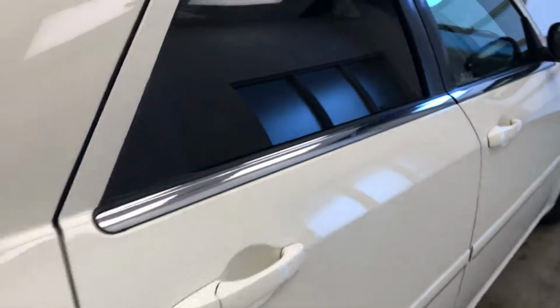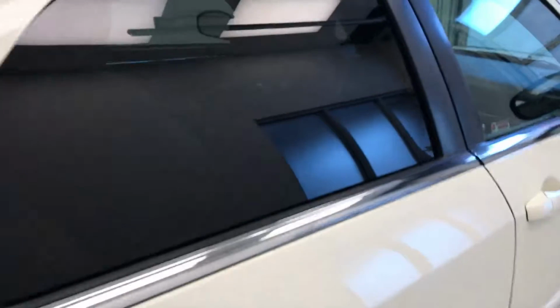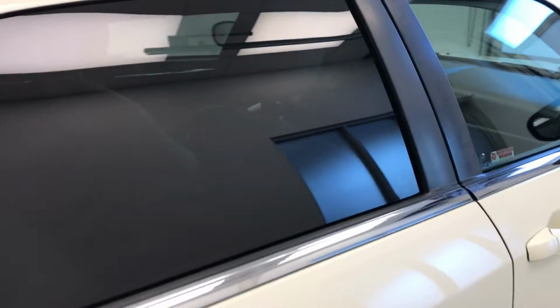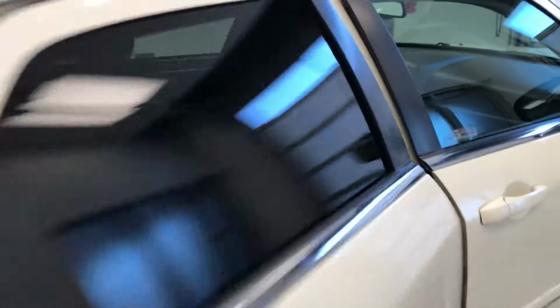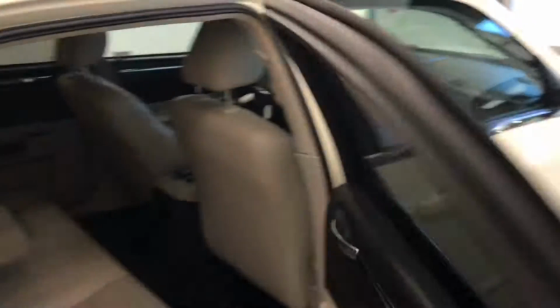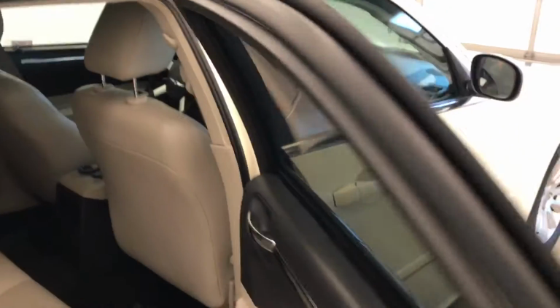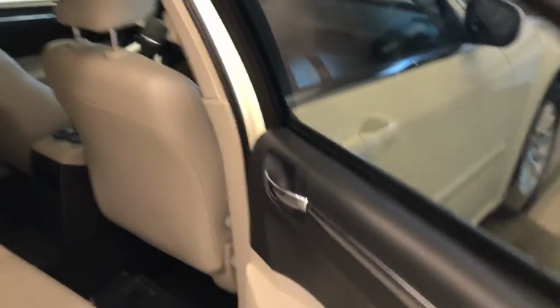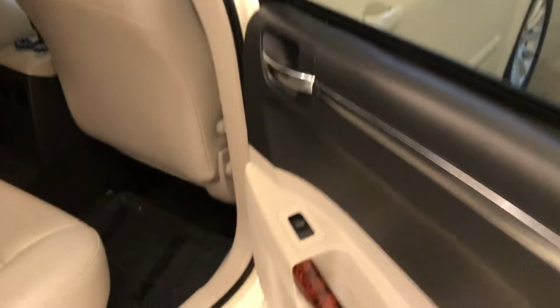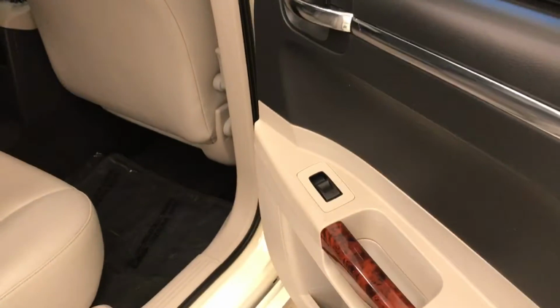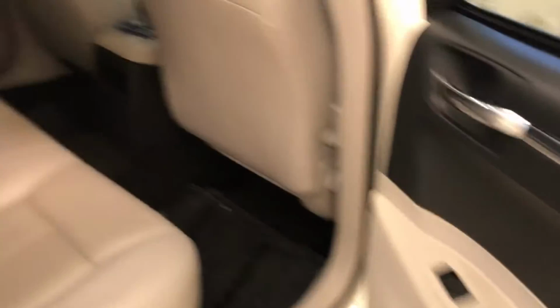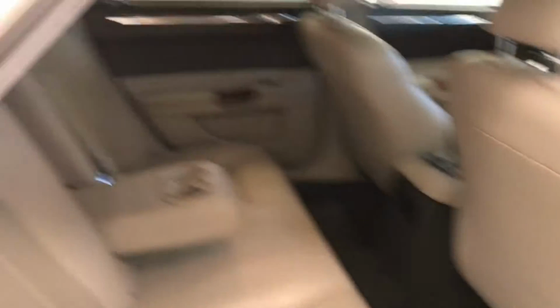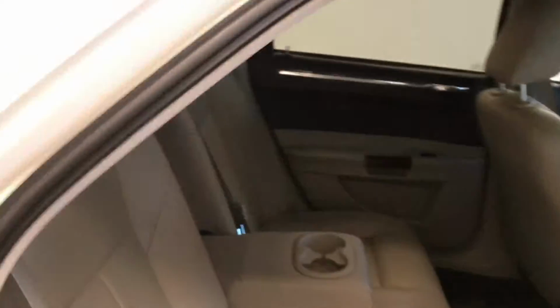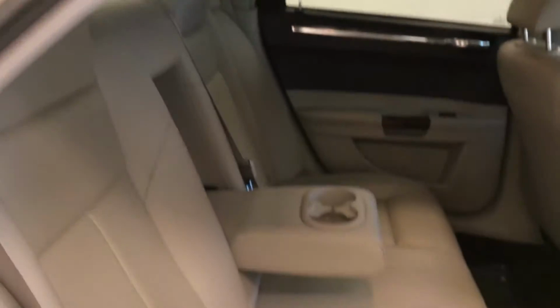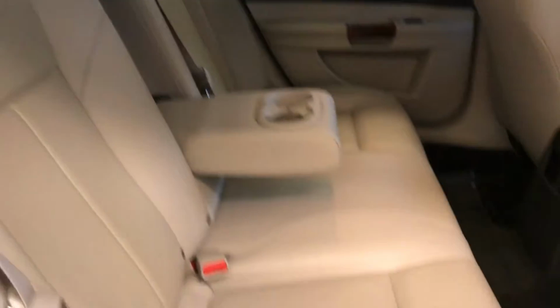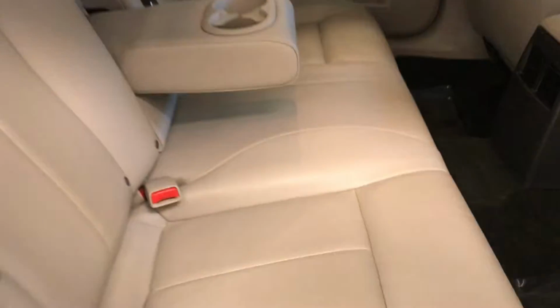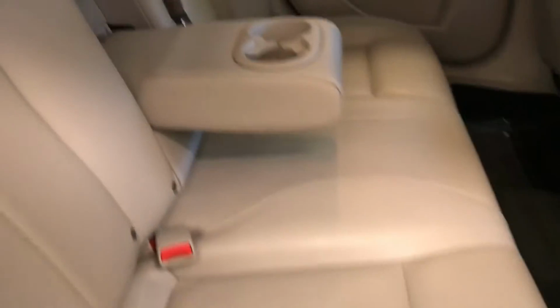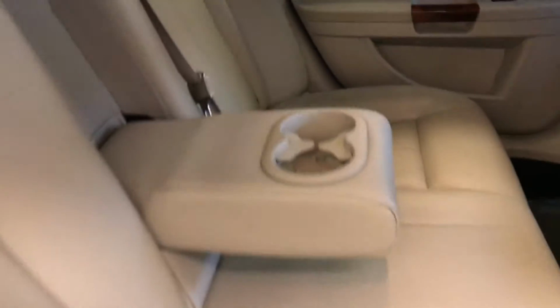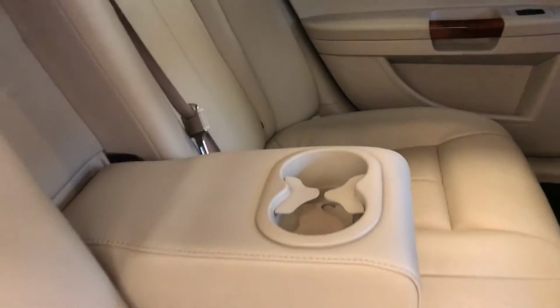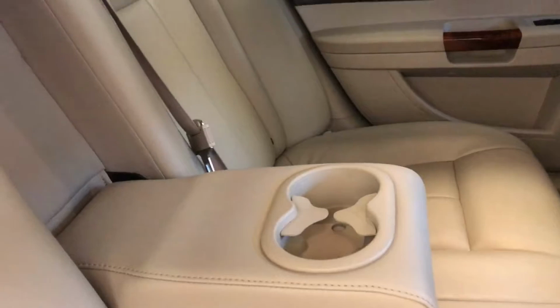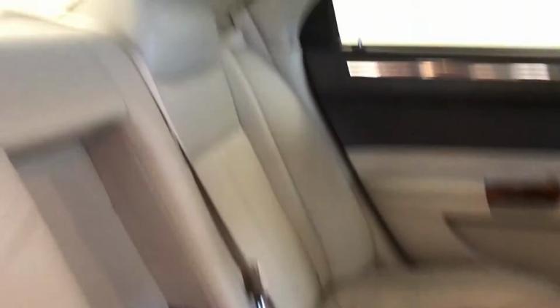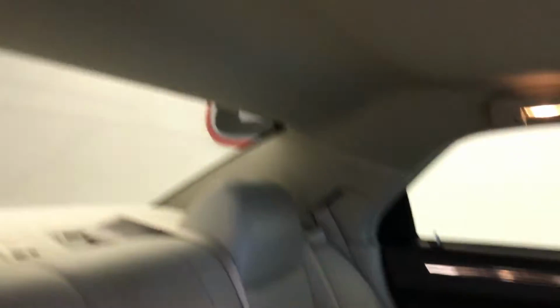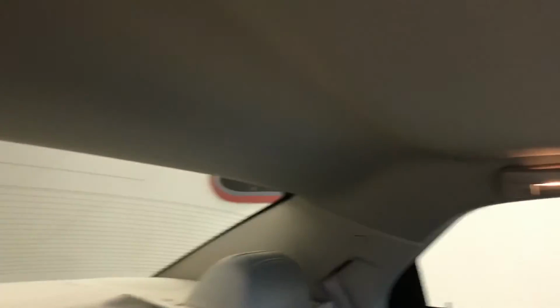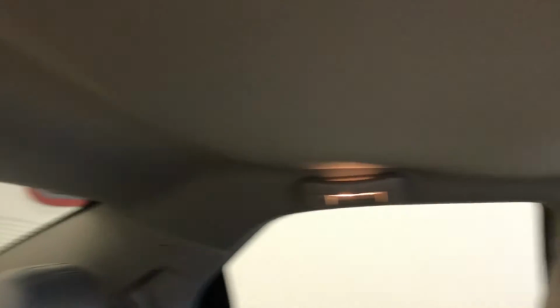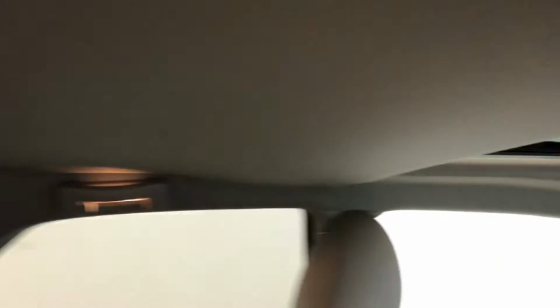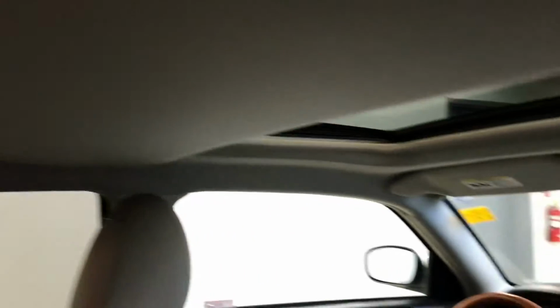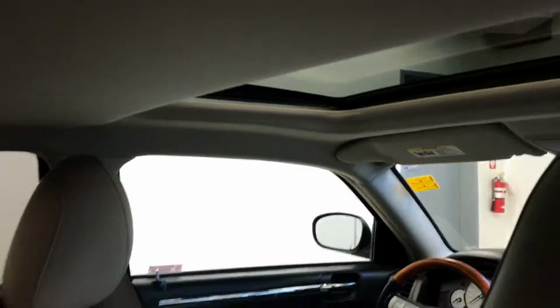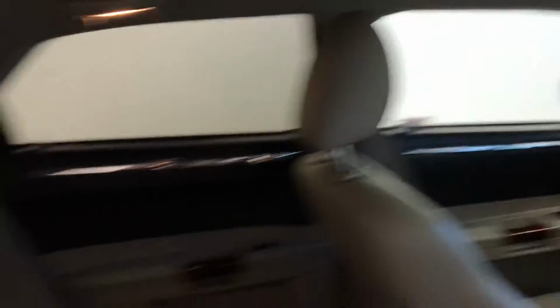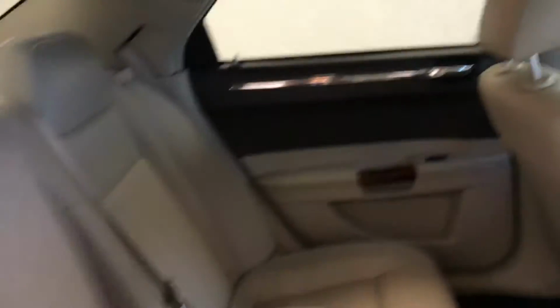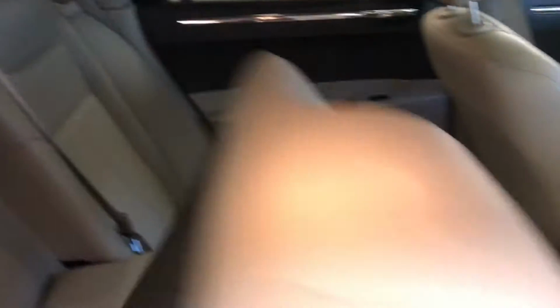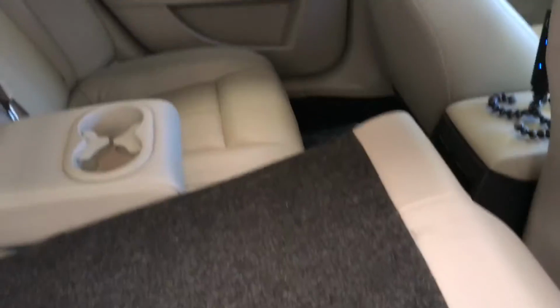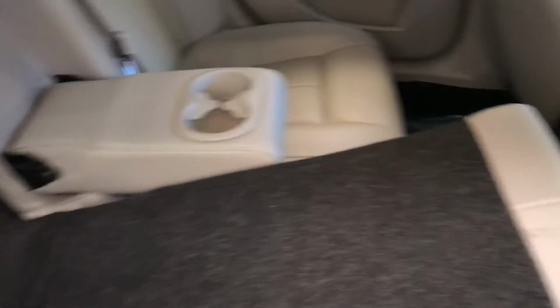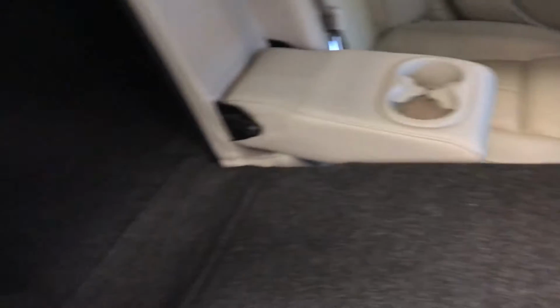Rear options include power windows, 60-40 split bench seats with center armrest matching cup holders, and you can fold the seats down for more cargo space.